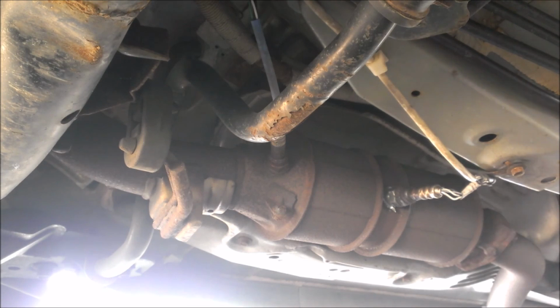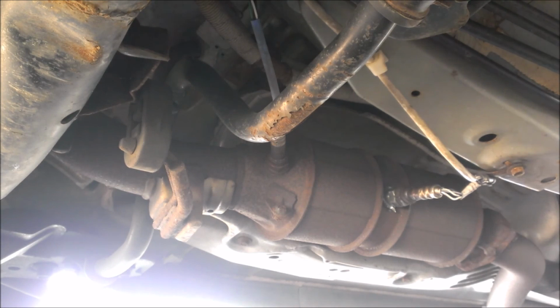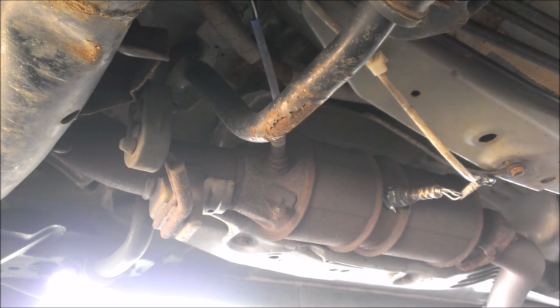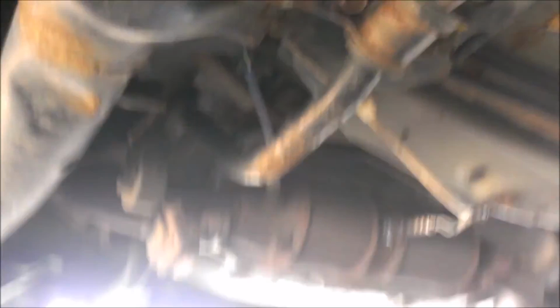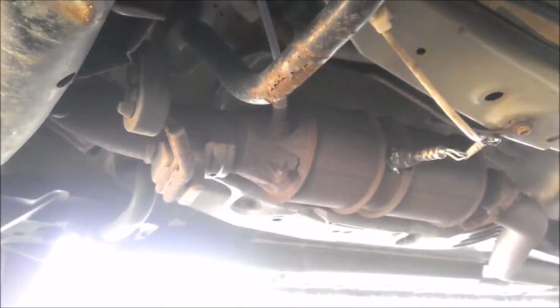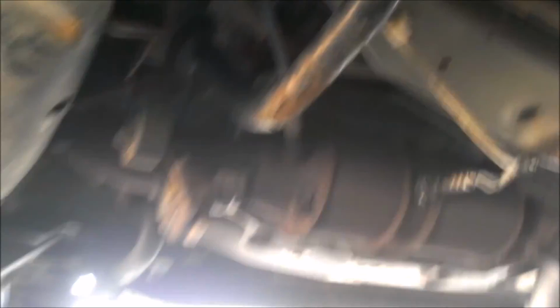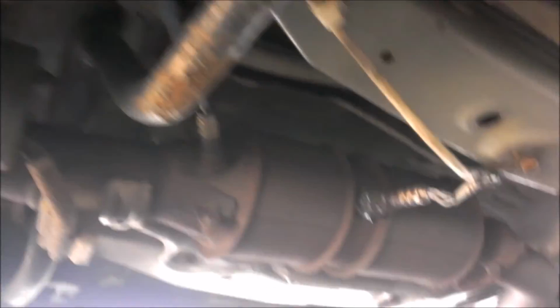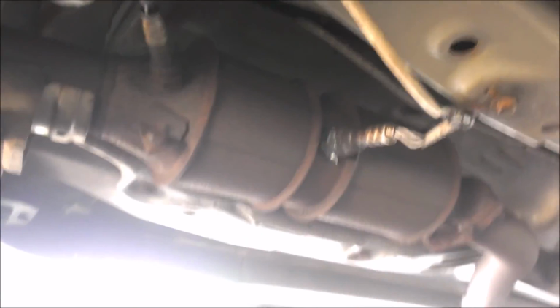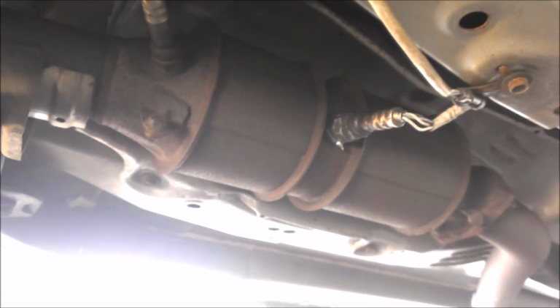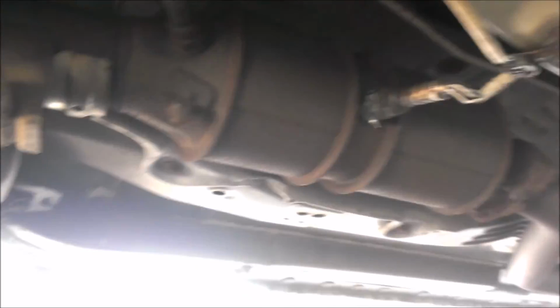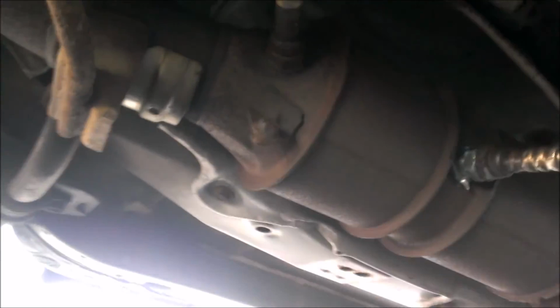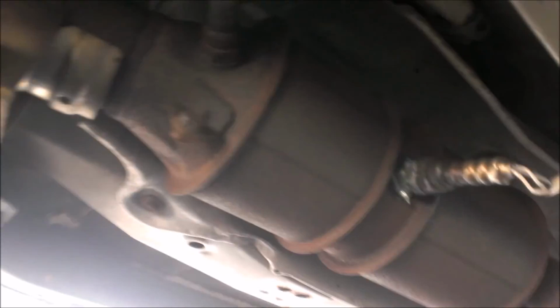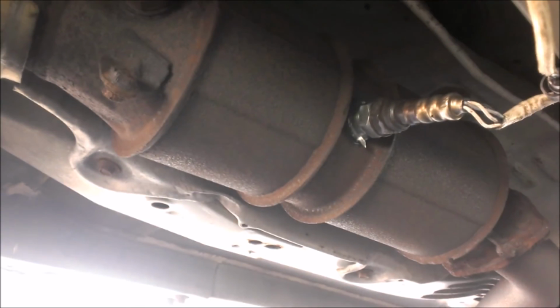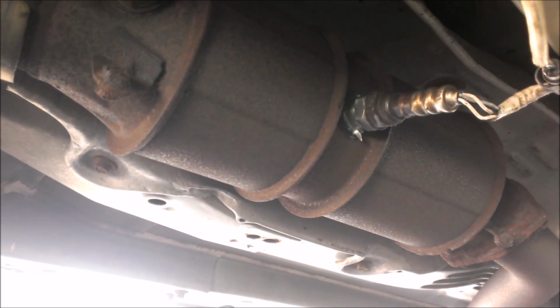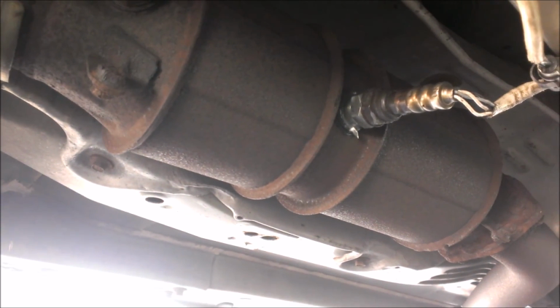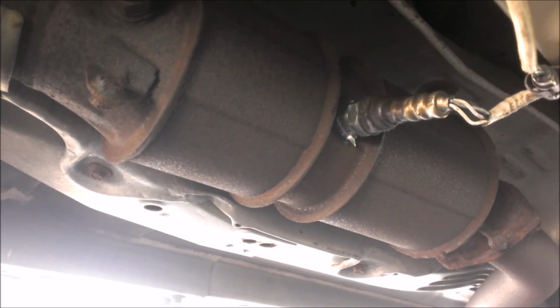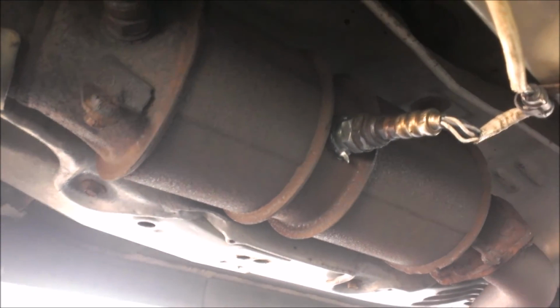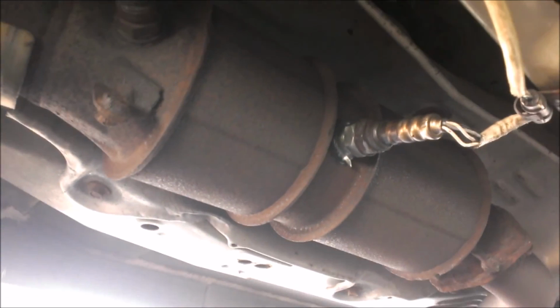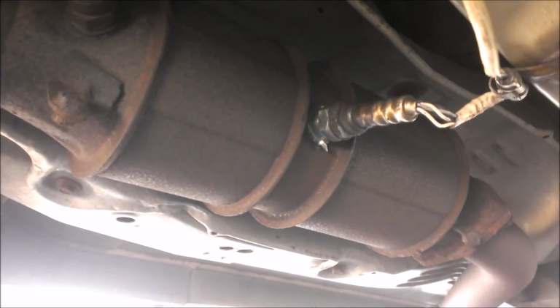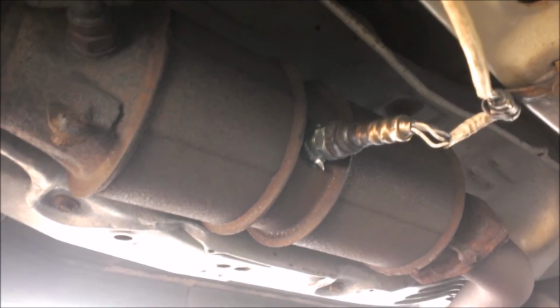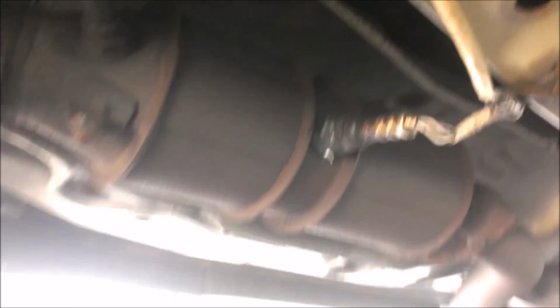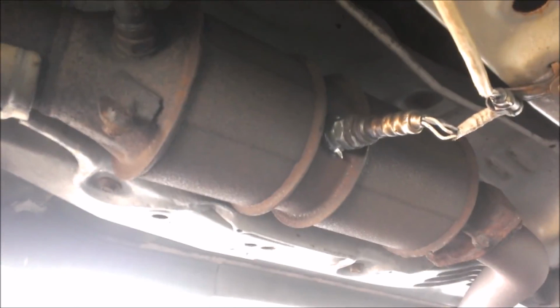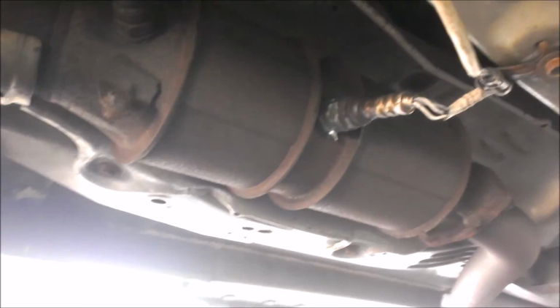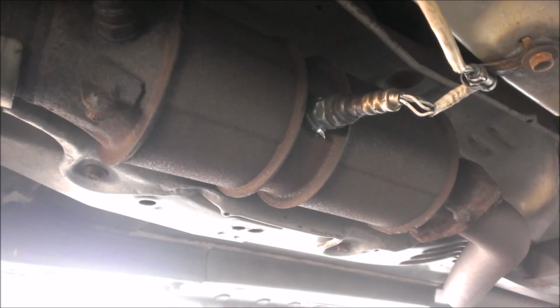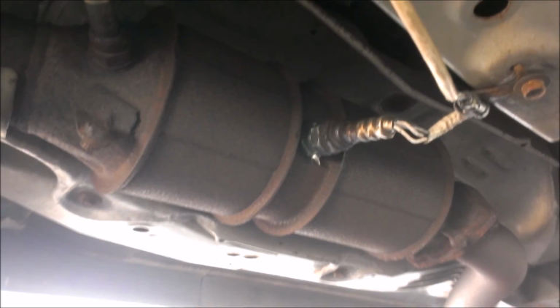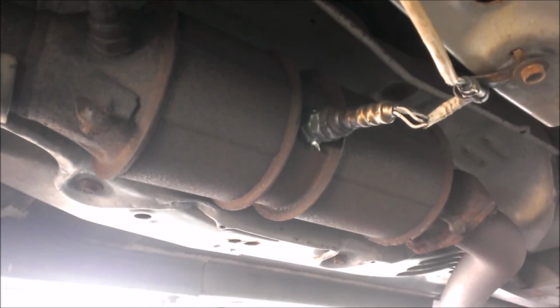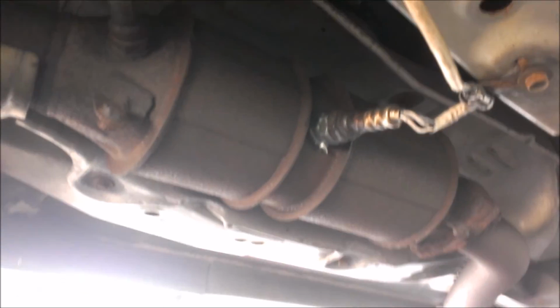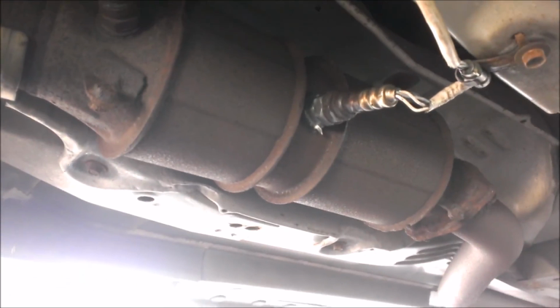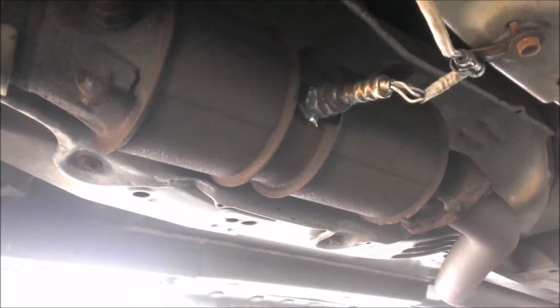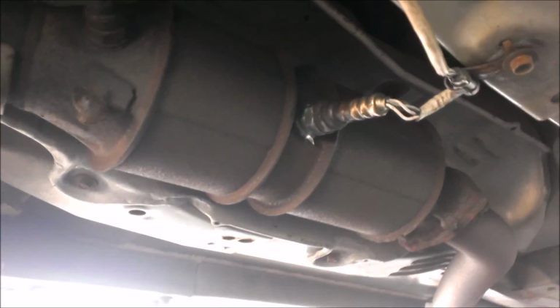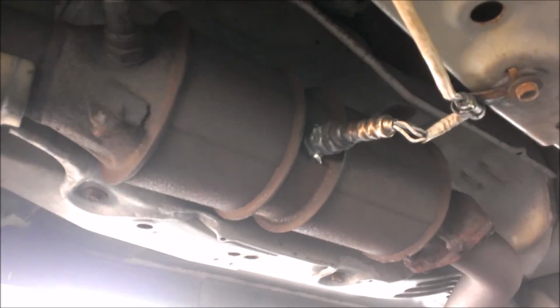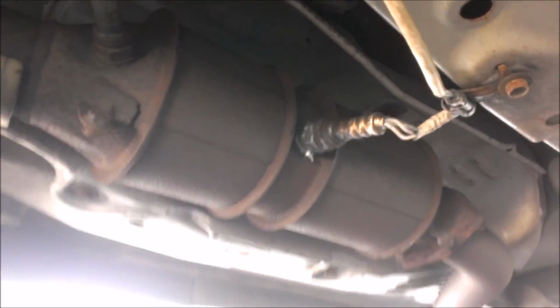And there we go, that is in. I've got the anti-seize there, so hopefully it doesn't end up seizing. You can see the spacer there — this should take care of it. I'm going to go ahead and clear my check engine light, drive for the next week or so, and see how it treats me.